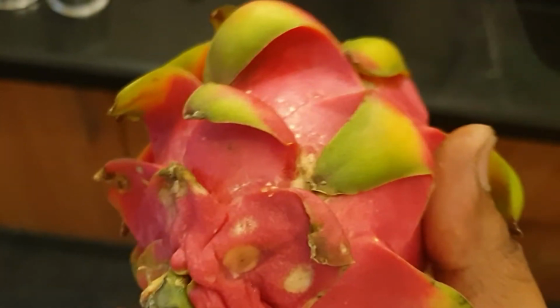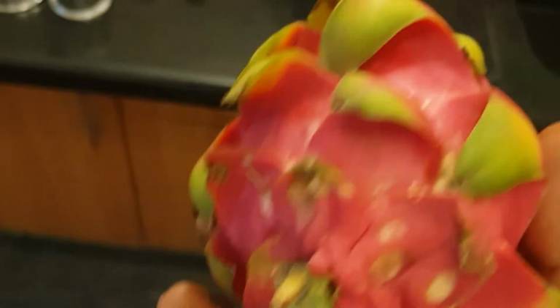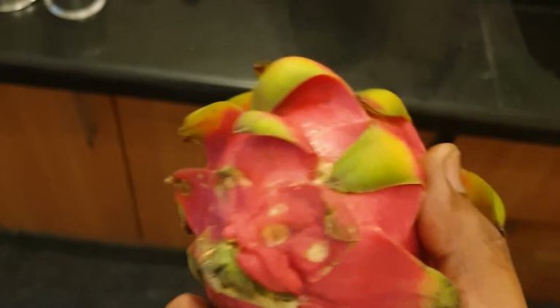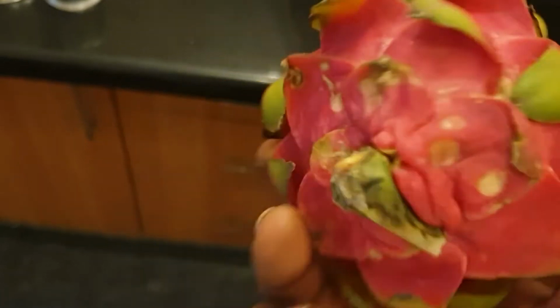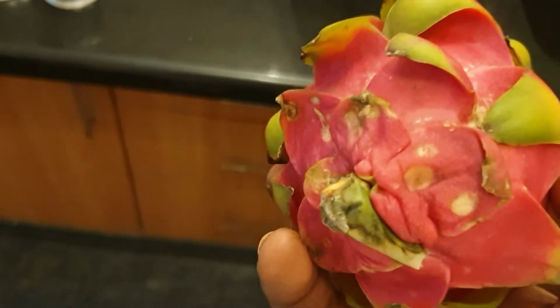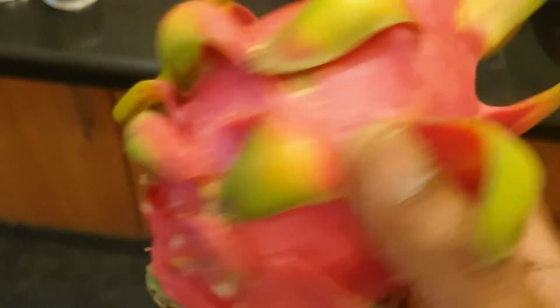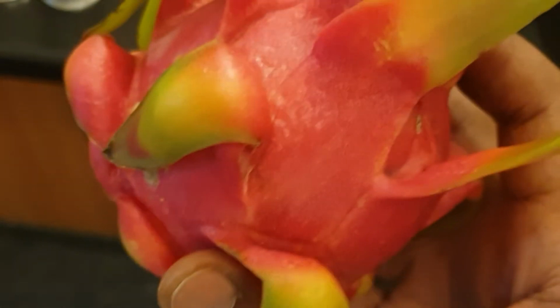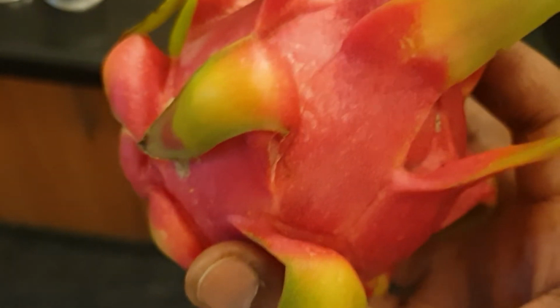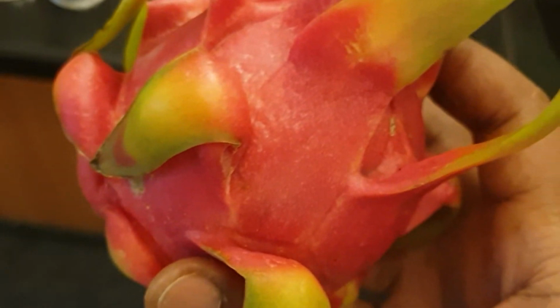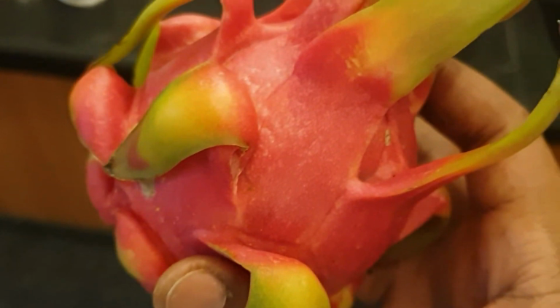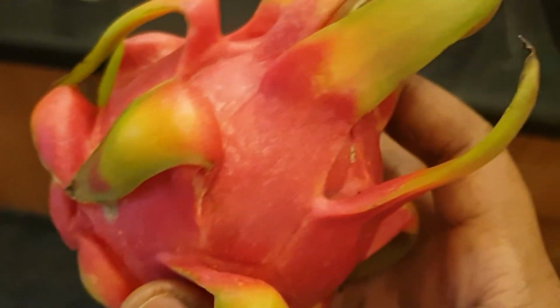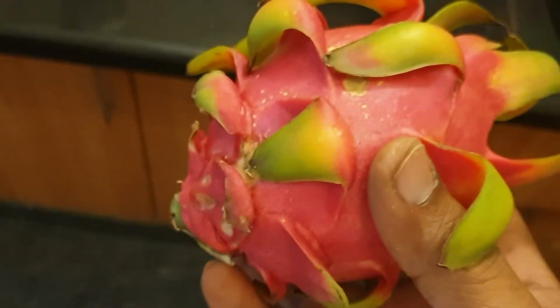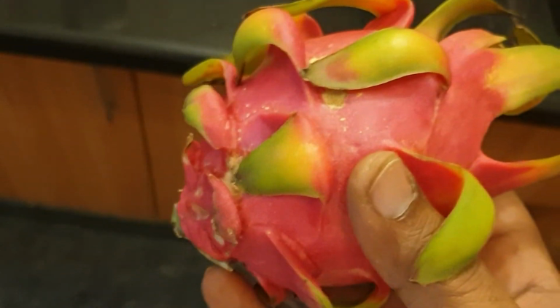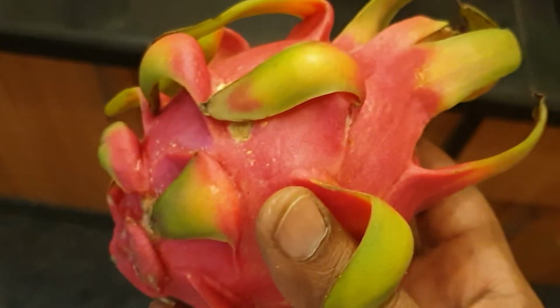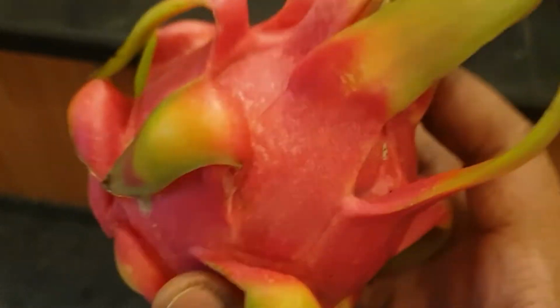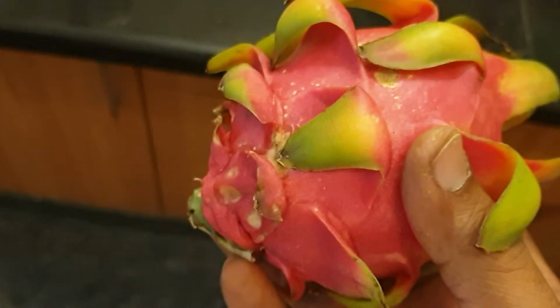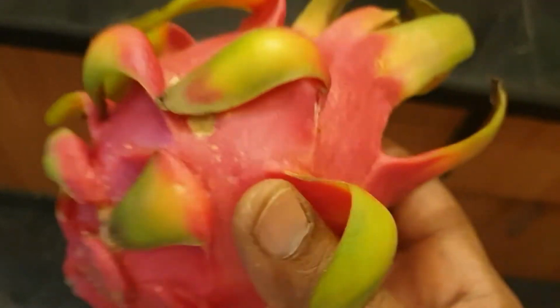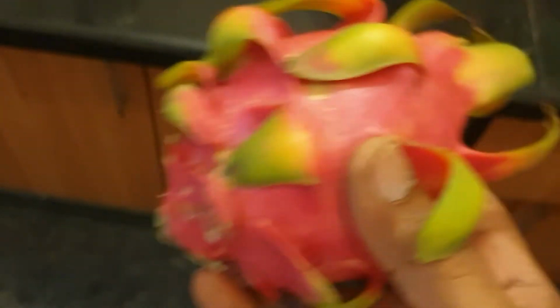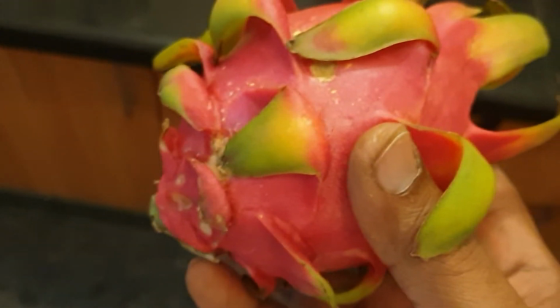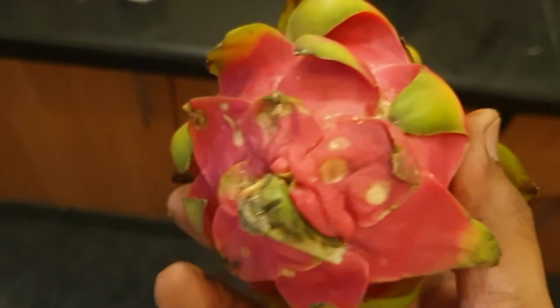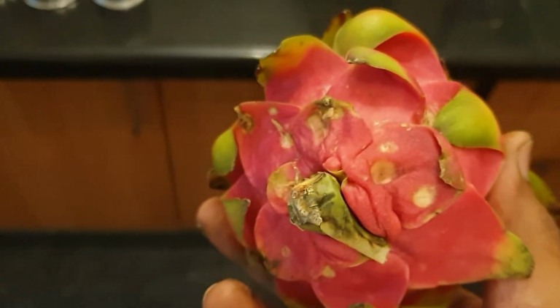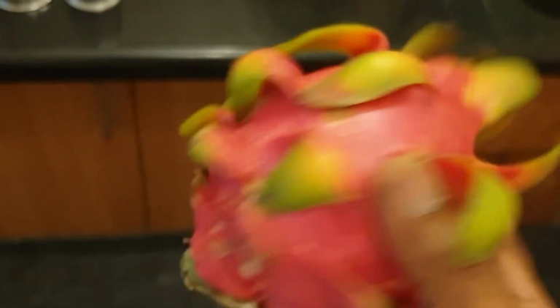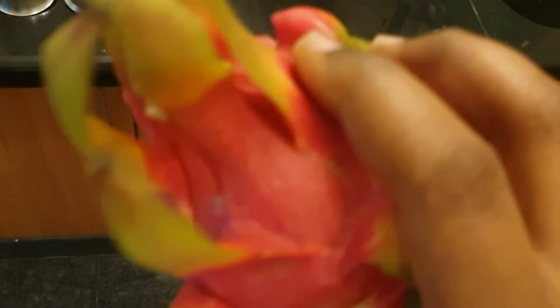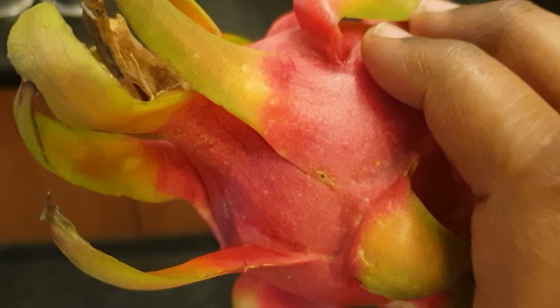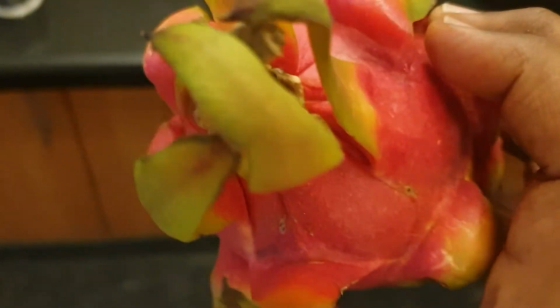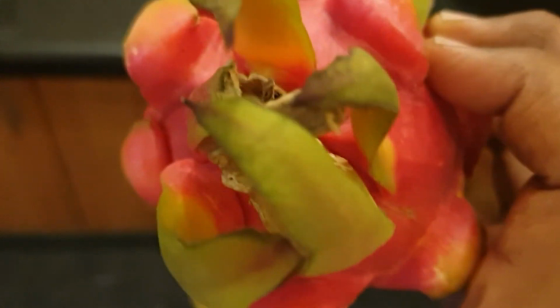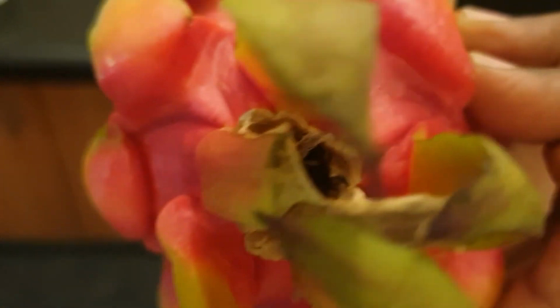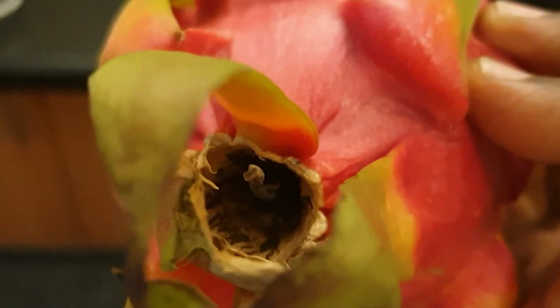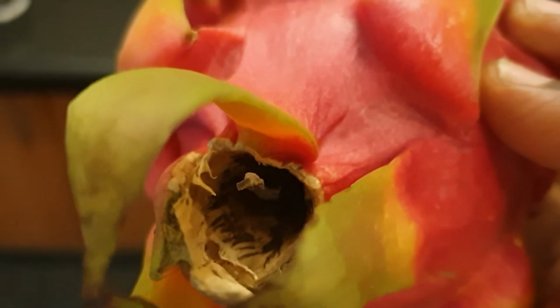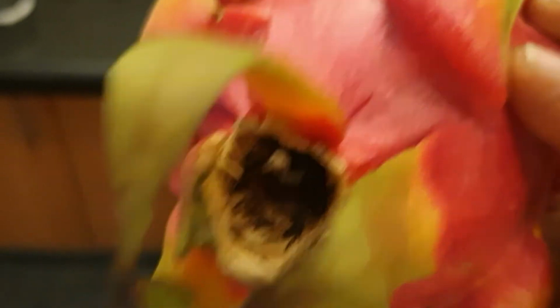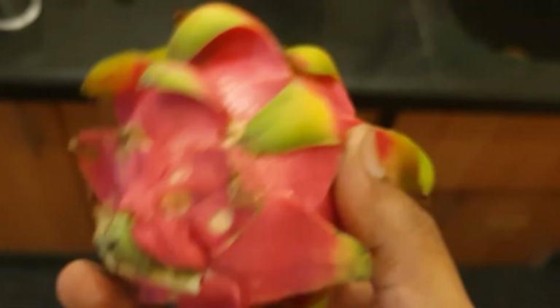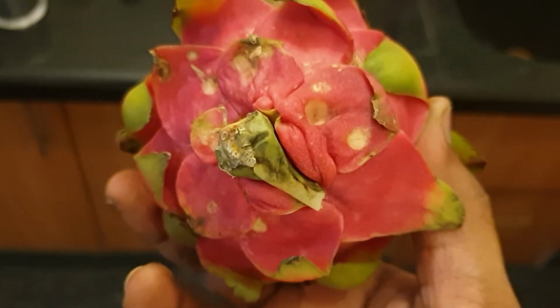It tastes in between sweet and bland — it's not actually that sweet. That's what it is. Thank you for watching, give a big thumbs up if you did like the video, and subscribe.